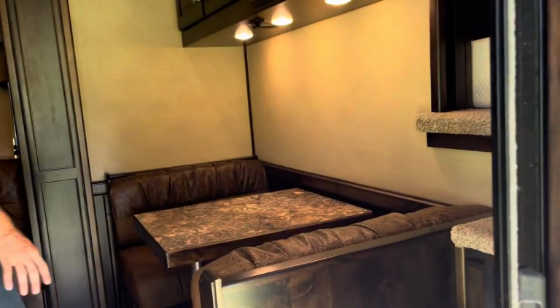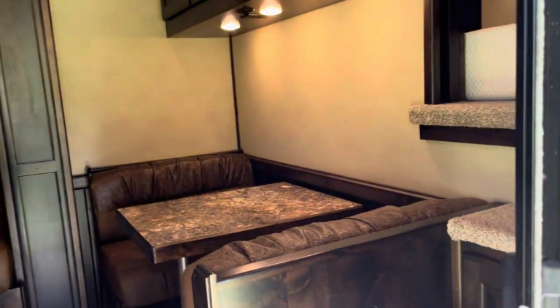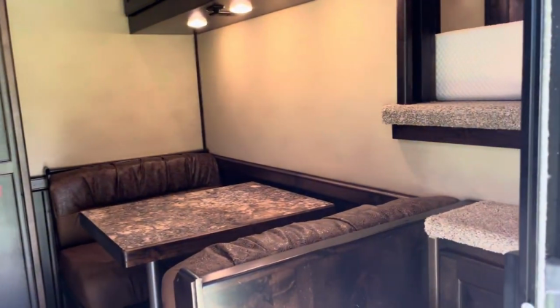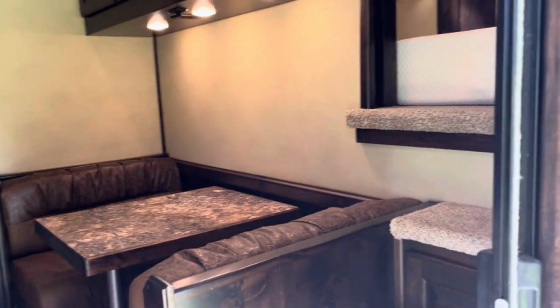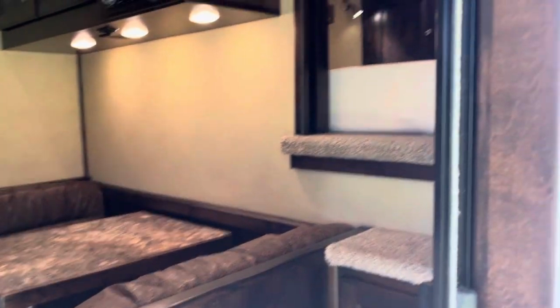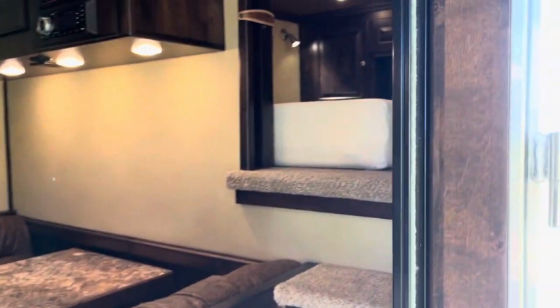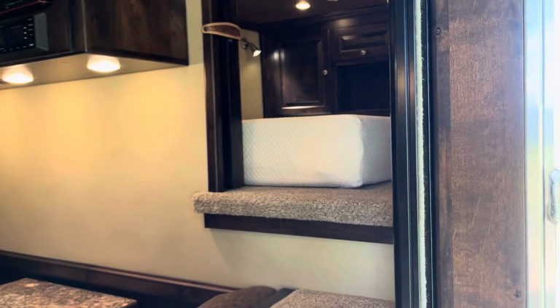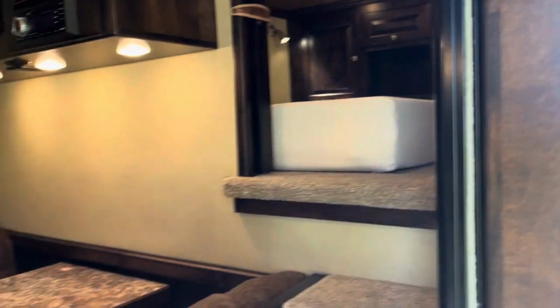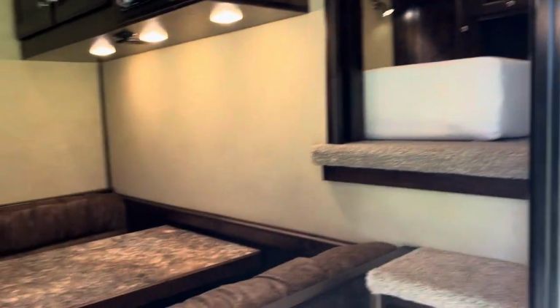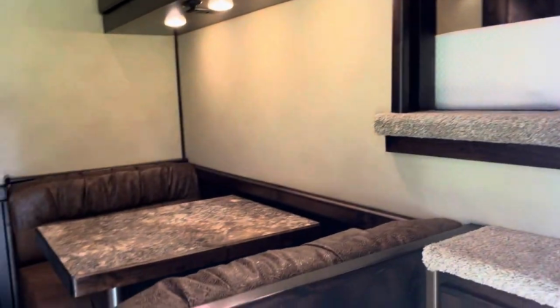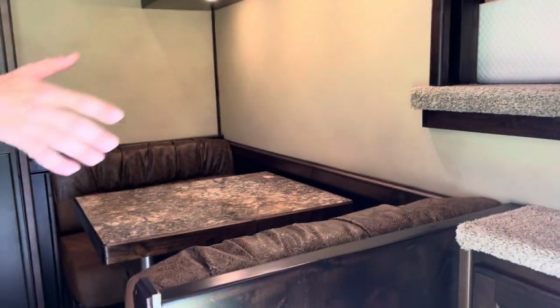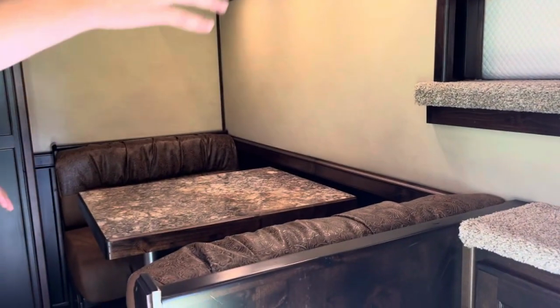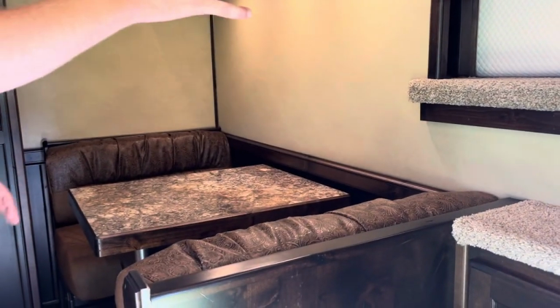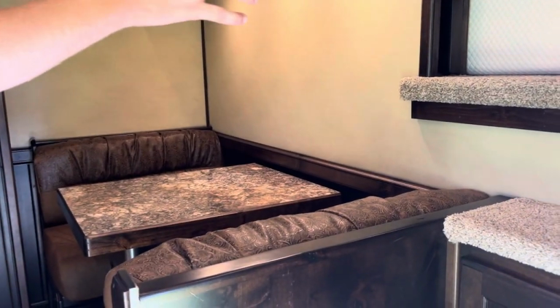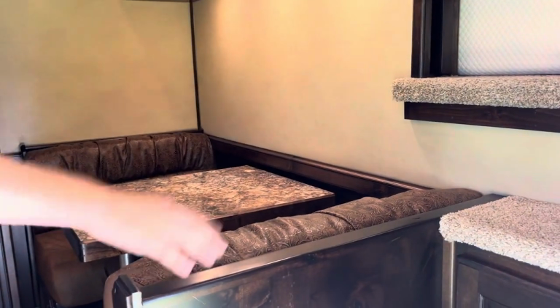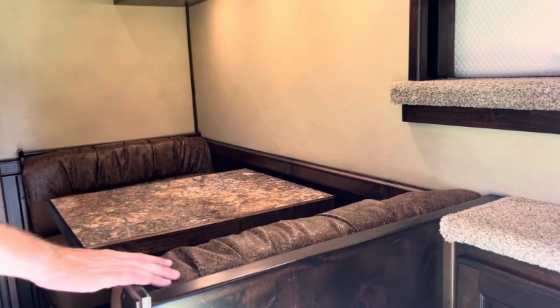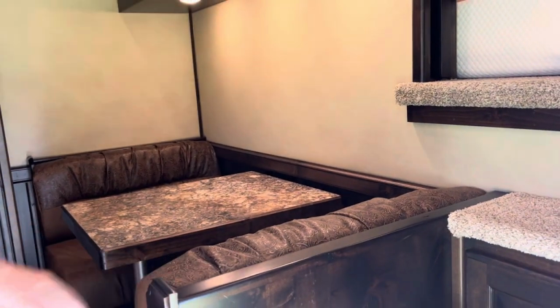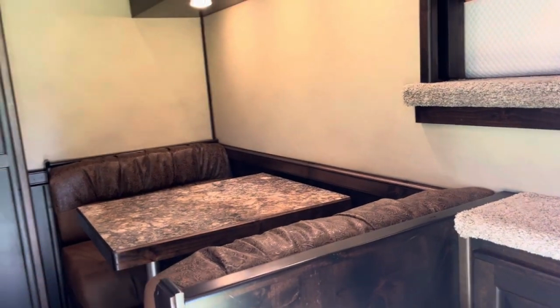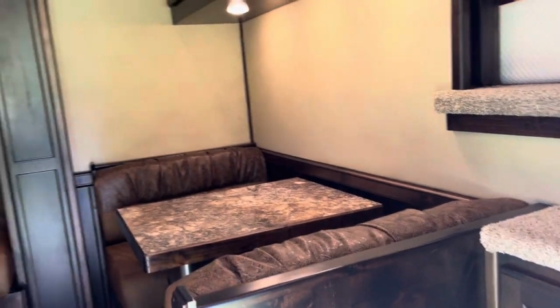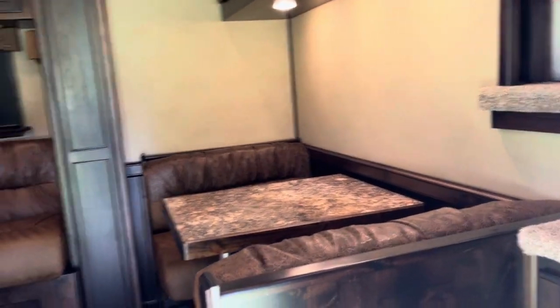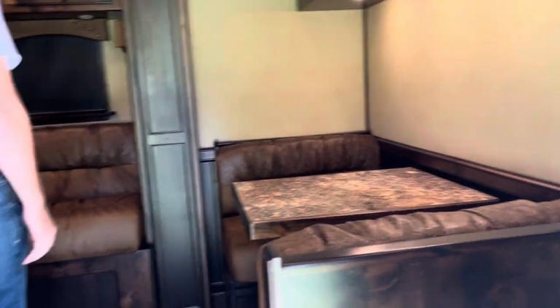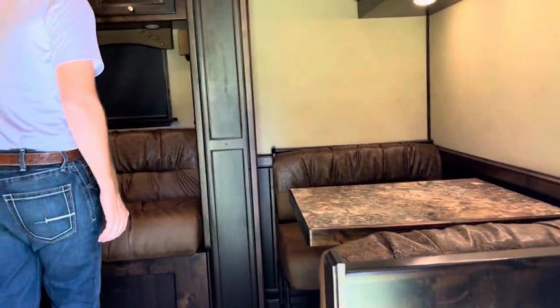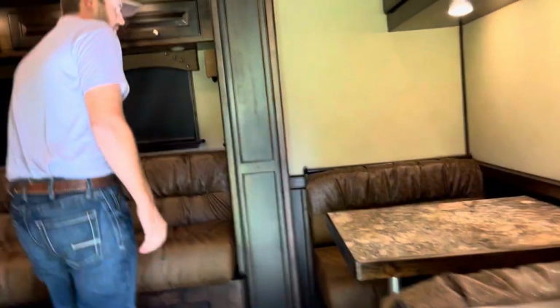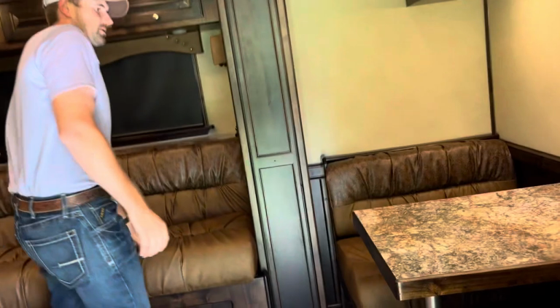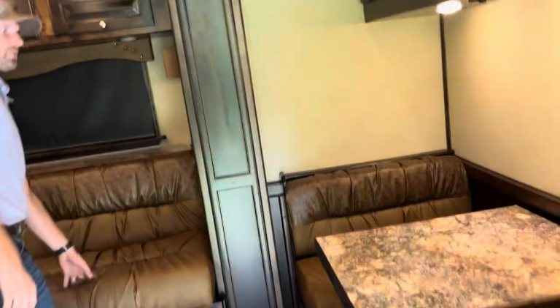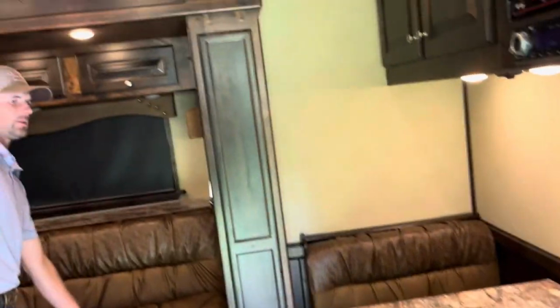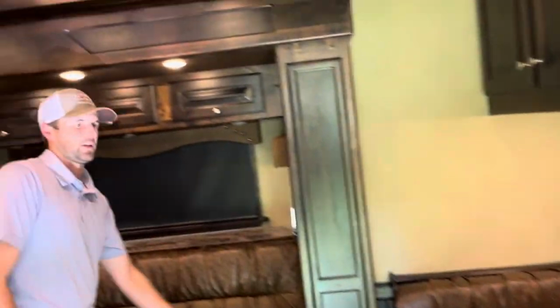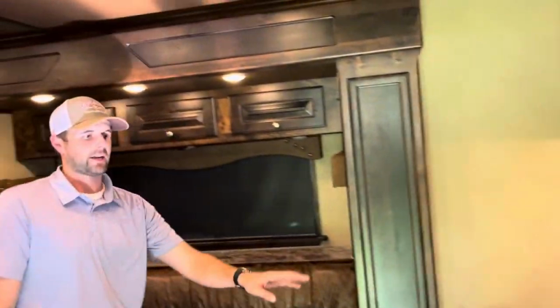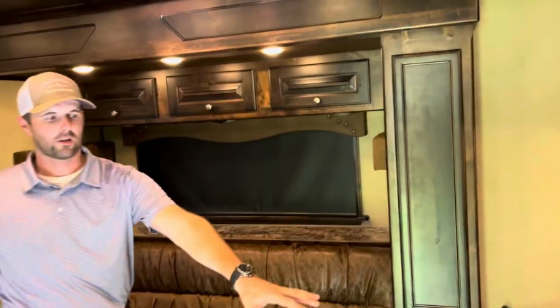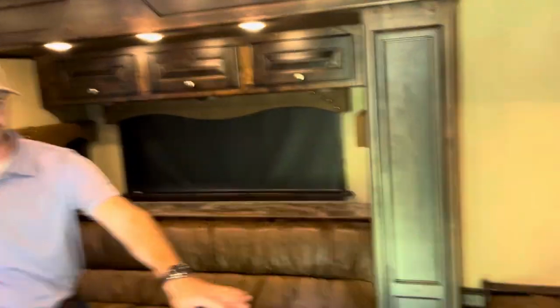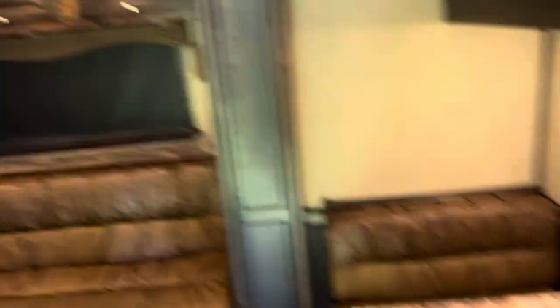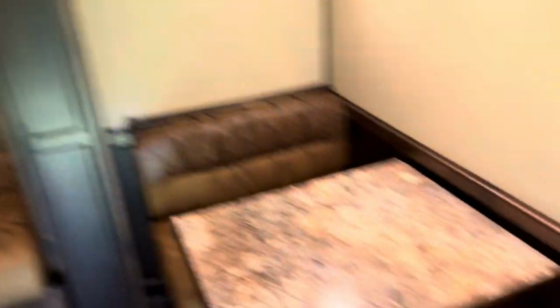At the front of the trailer, we're going to have a dinette and three steps into the bed to make easy access. You've got a sofa sleeper, and your dinette will also make a sleeper.